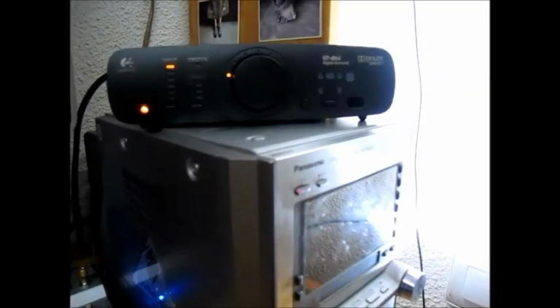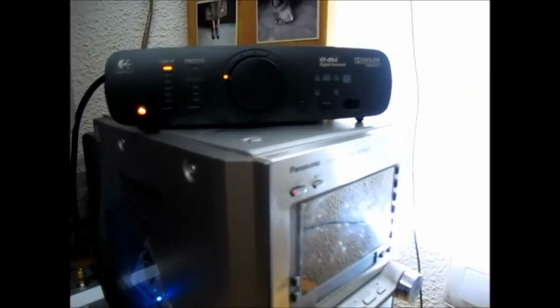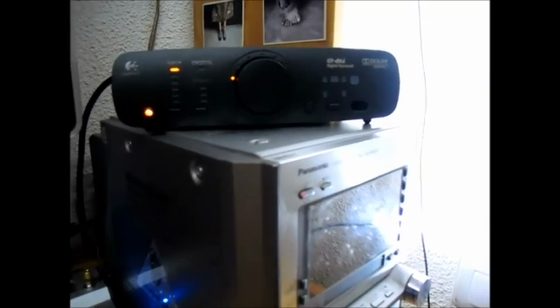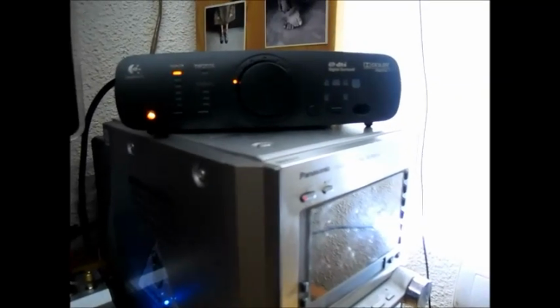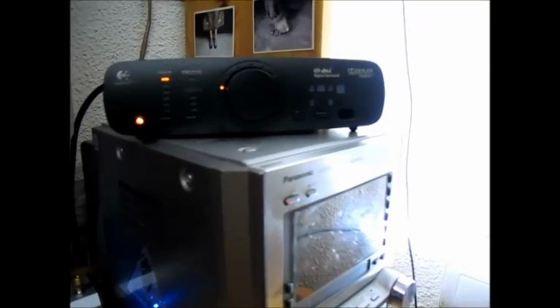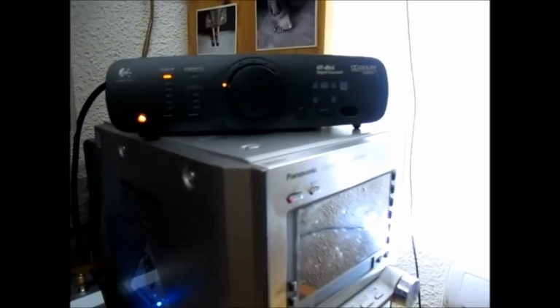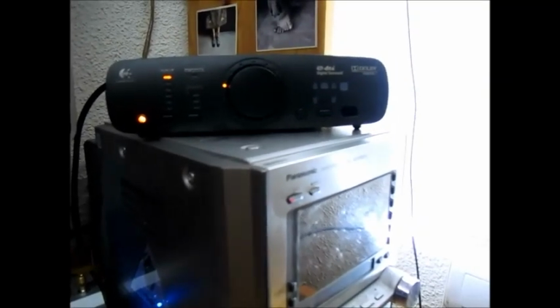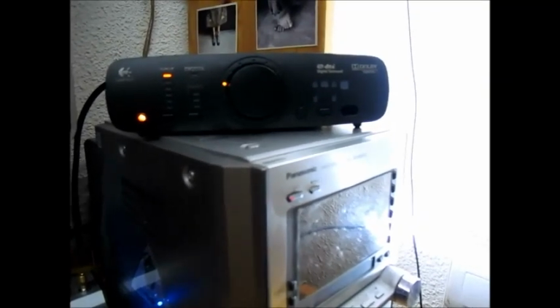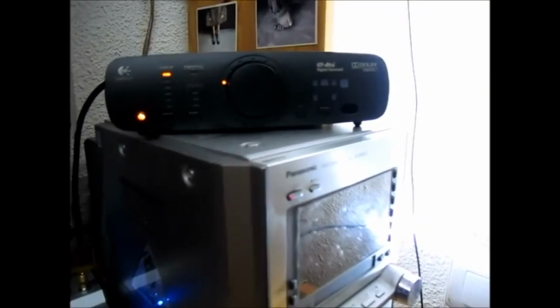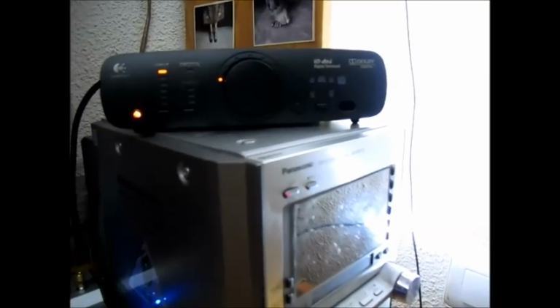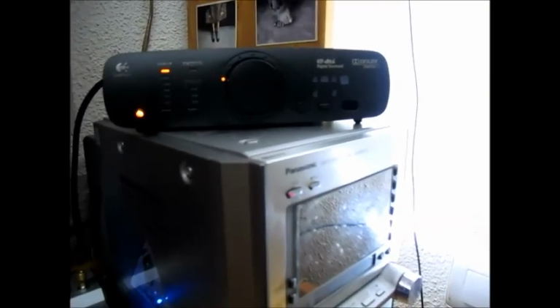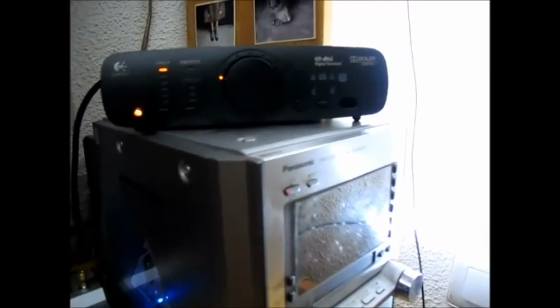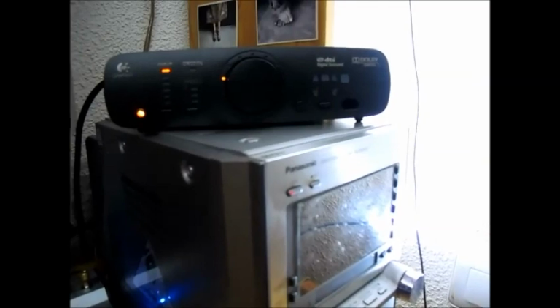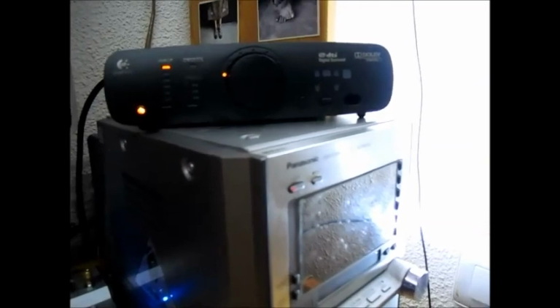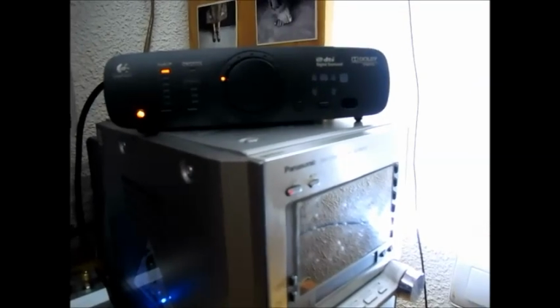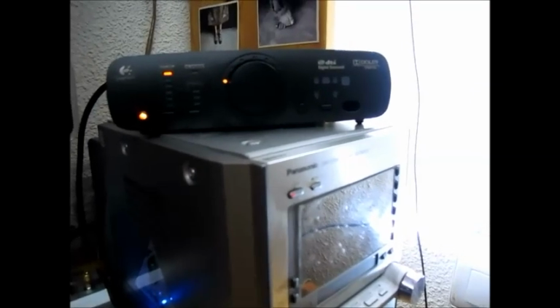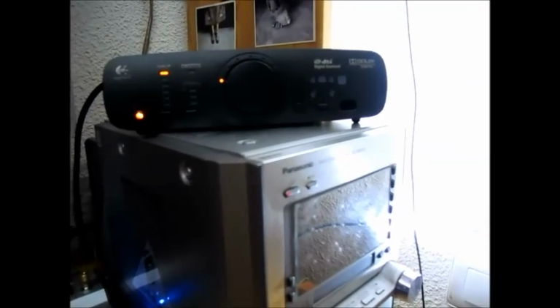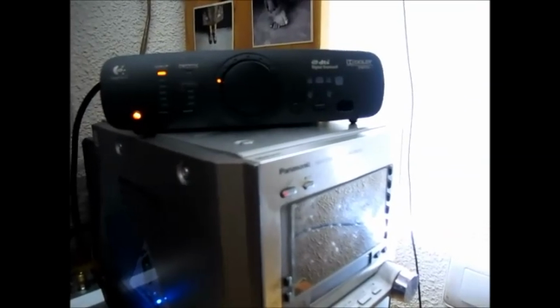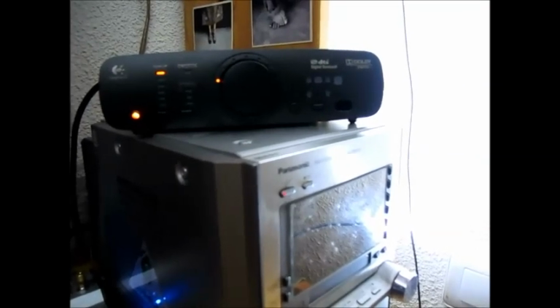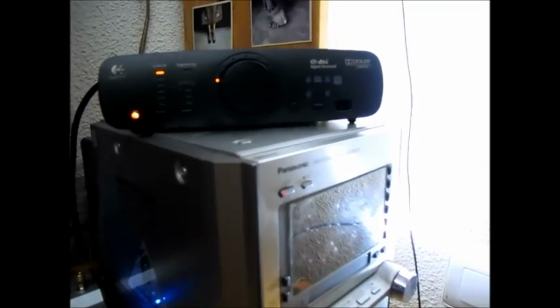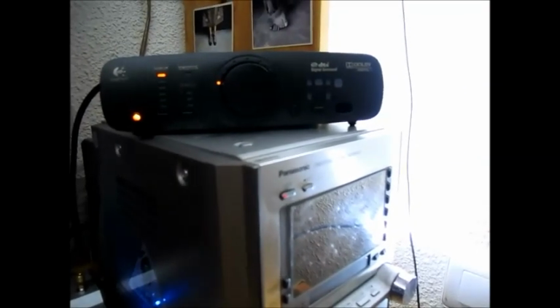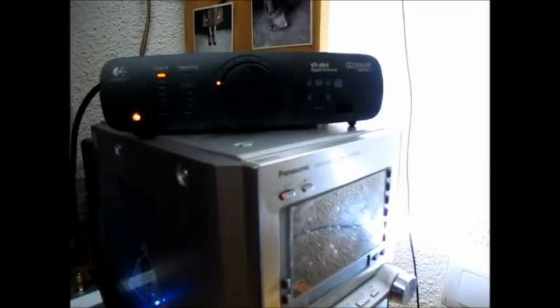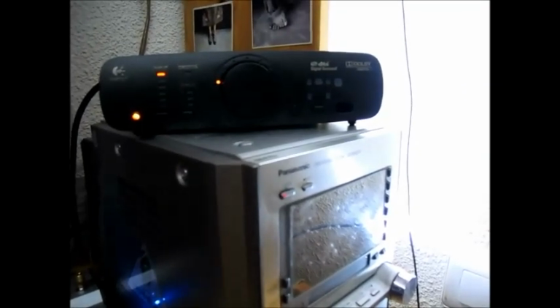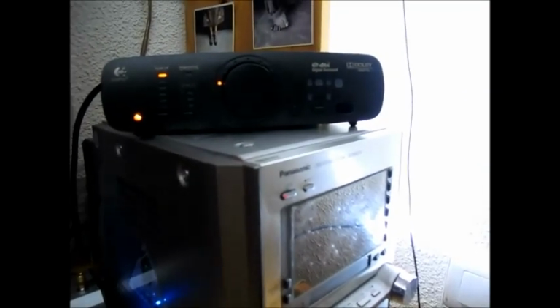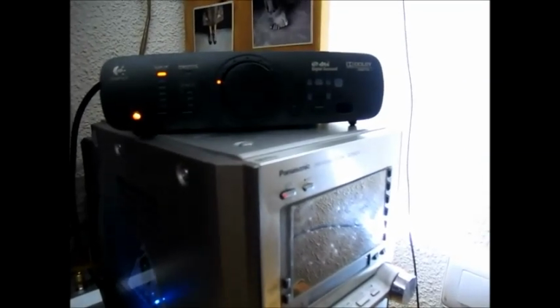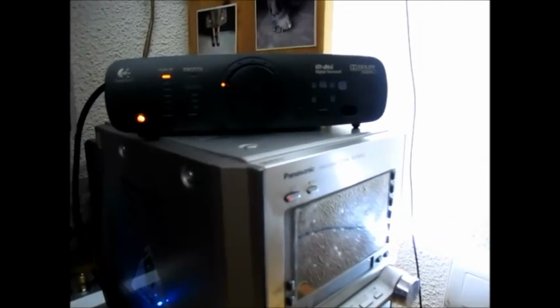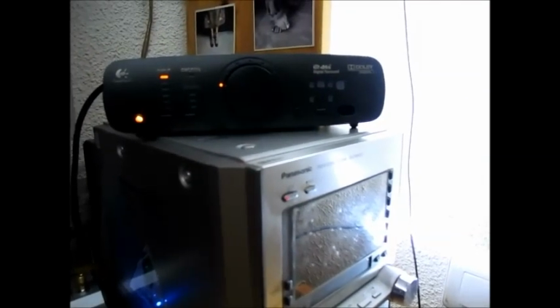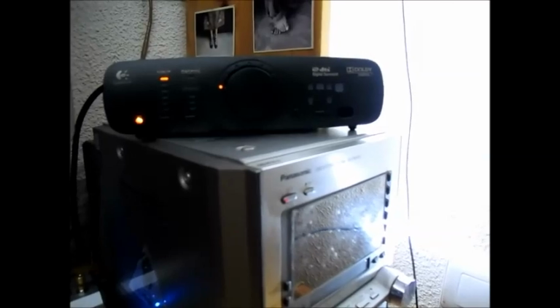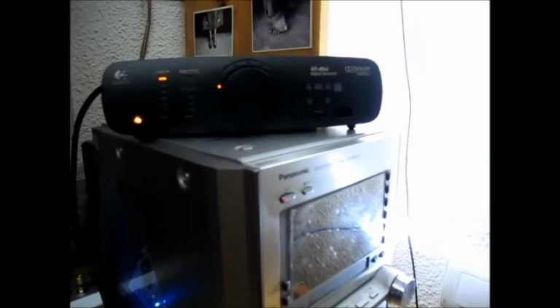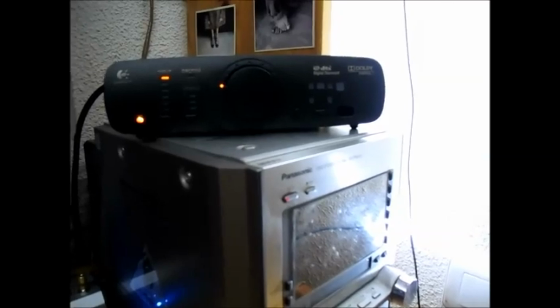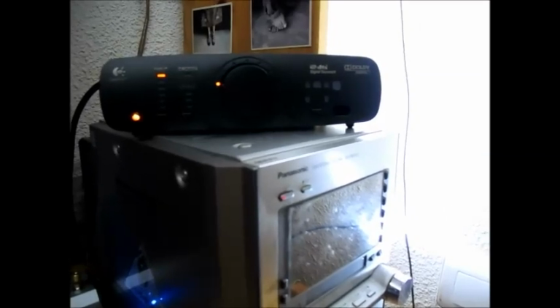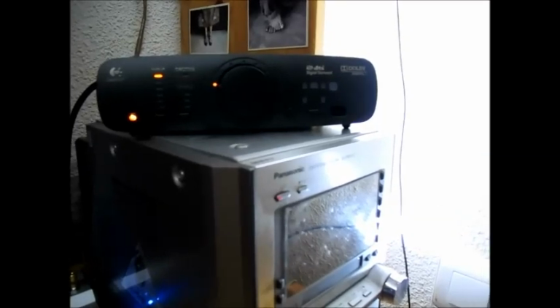This is my Logitech C906 and it has a problem. Every time I try to set the volume up, it automatically shuts down. Take a look.